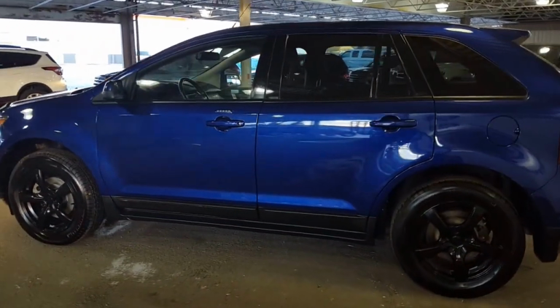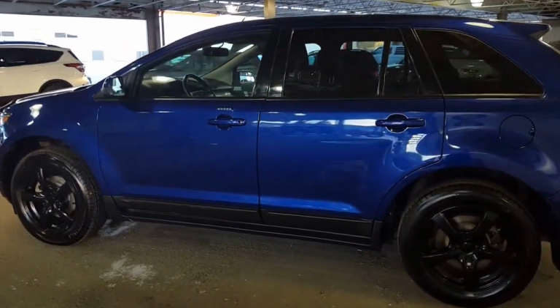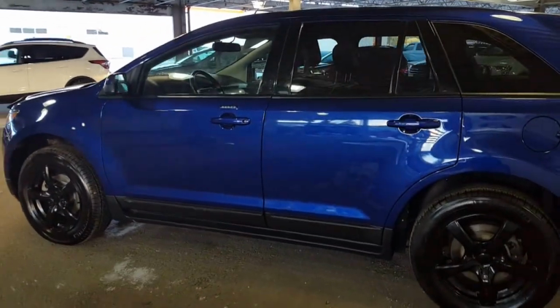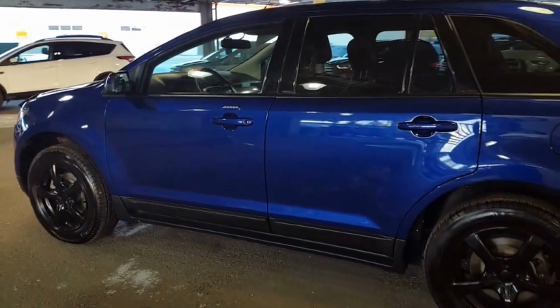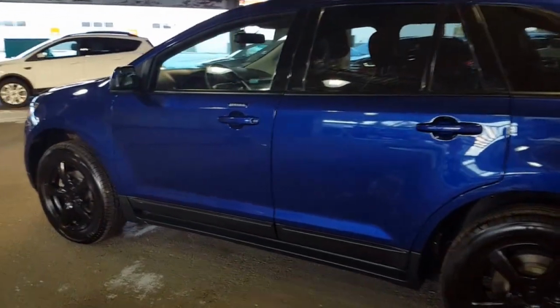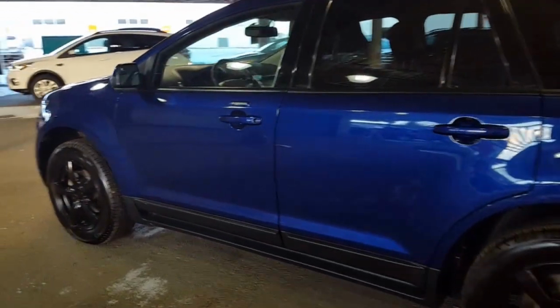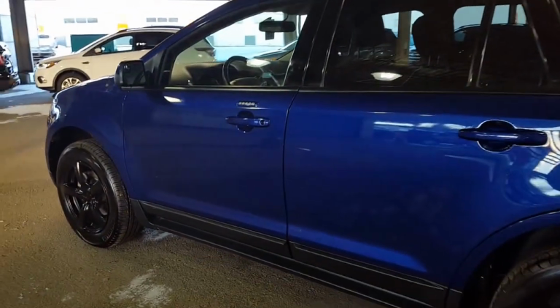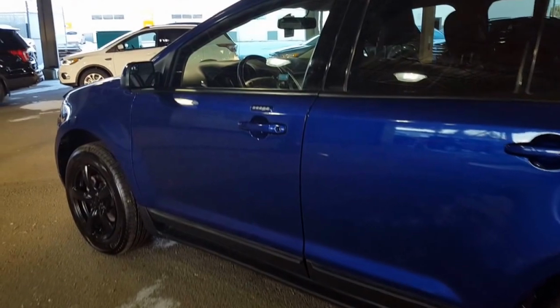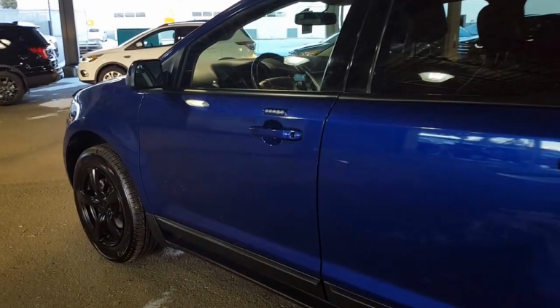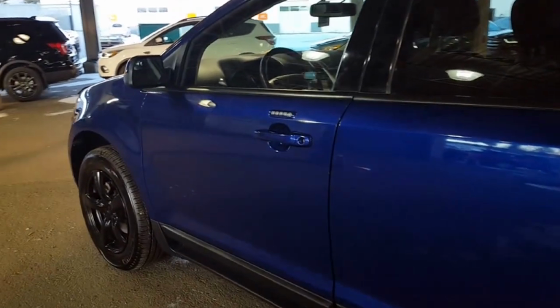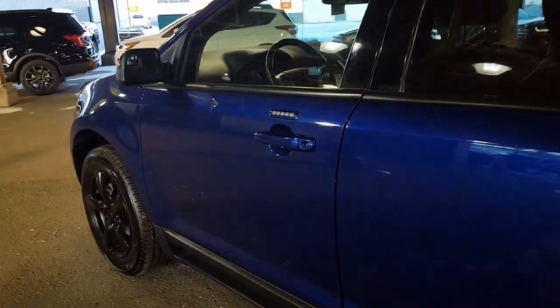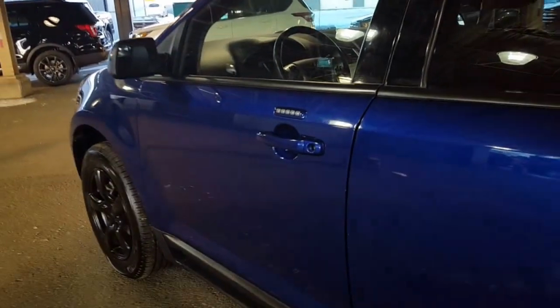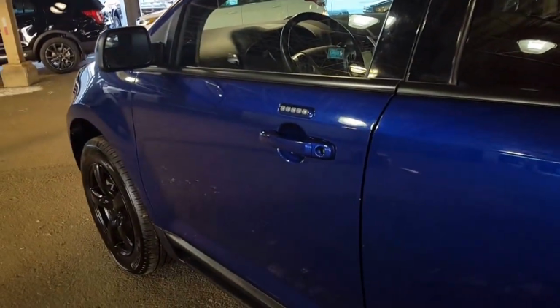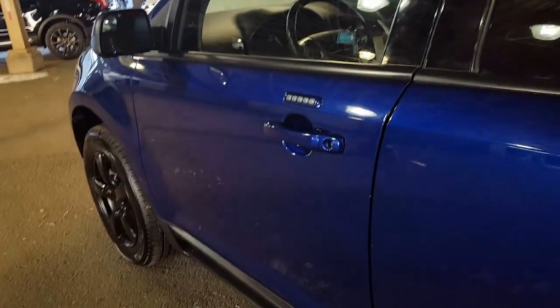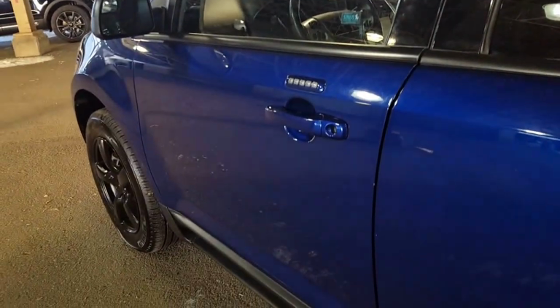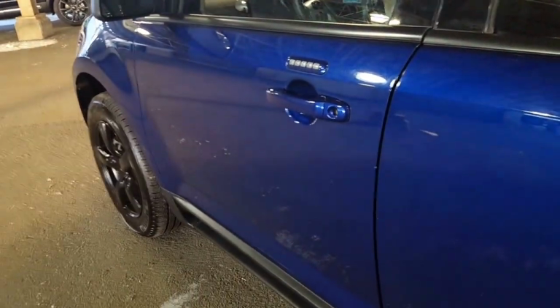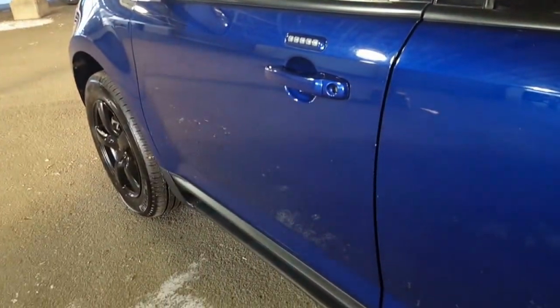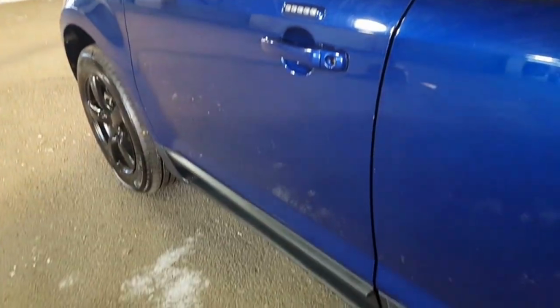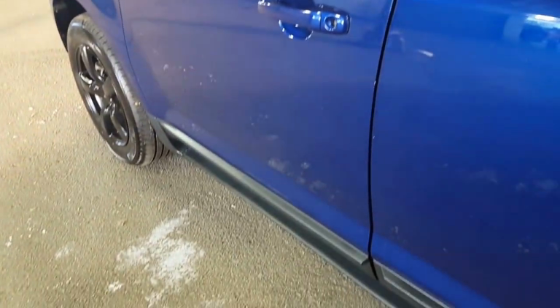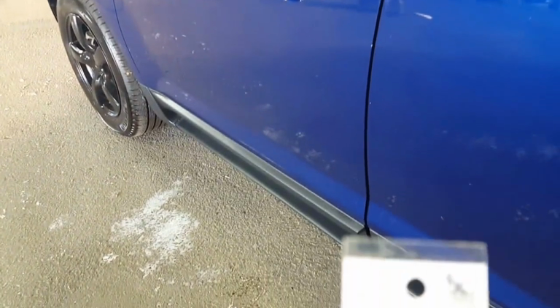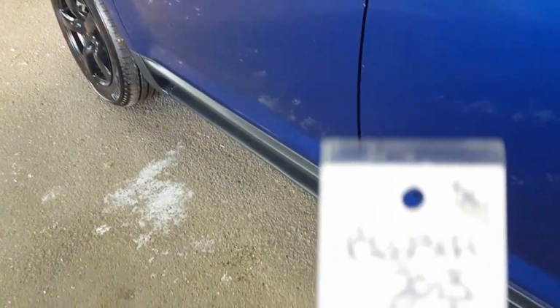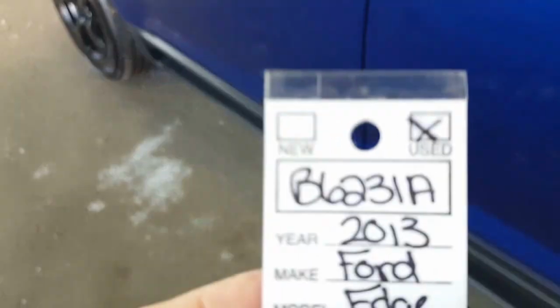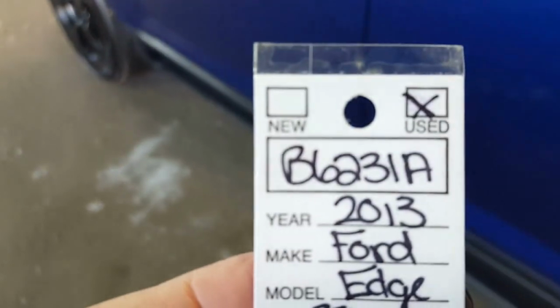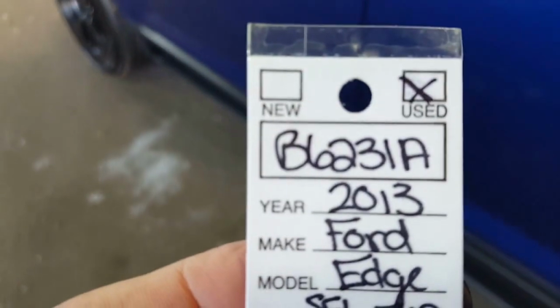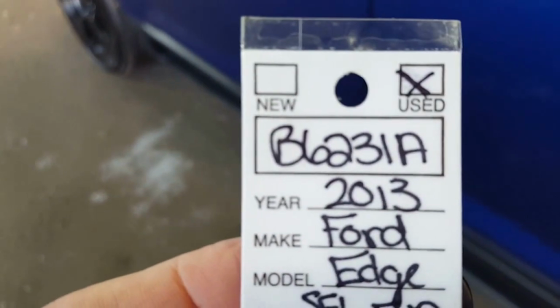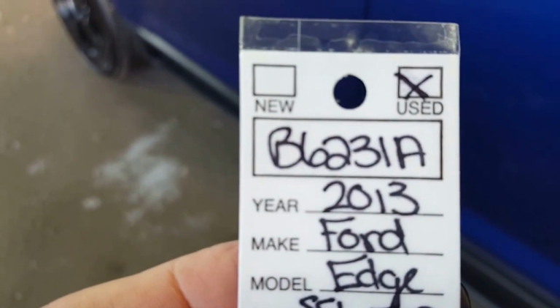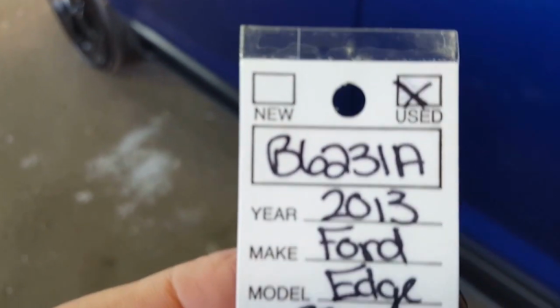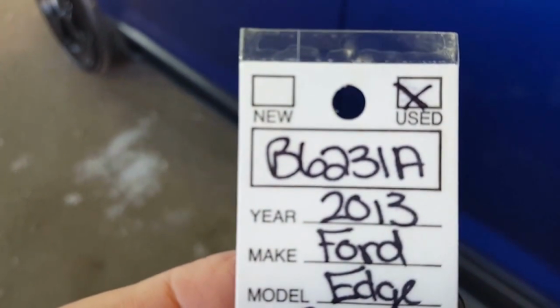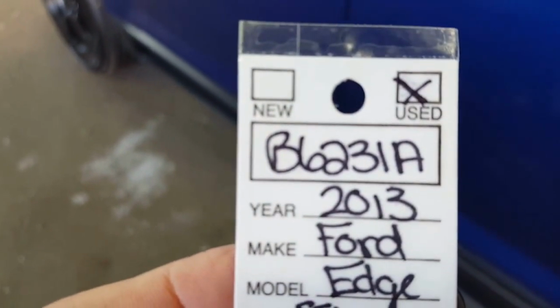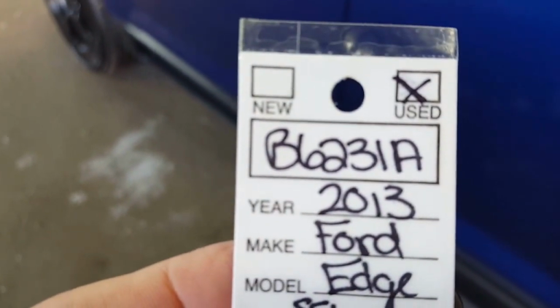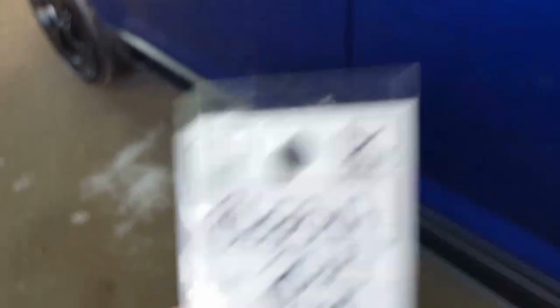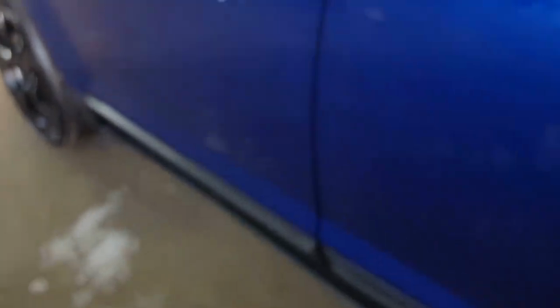If you're interested in taking a closer look at this vehicle after I've showed you a couple of things, you are going to phone in to 250-563-8111 and ask for stock number B6231A.